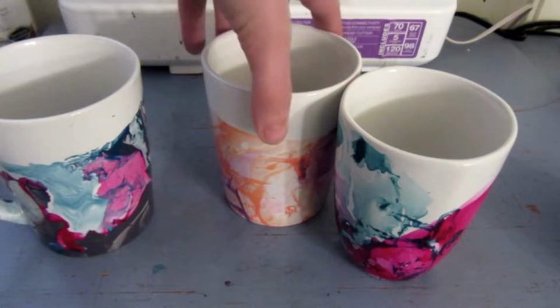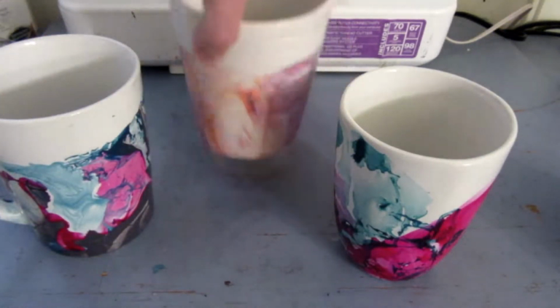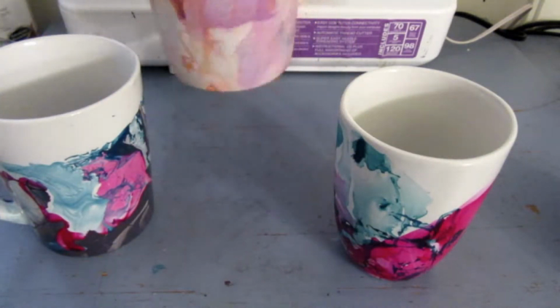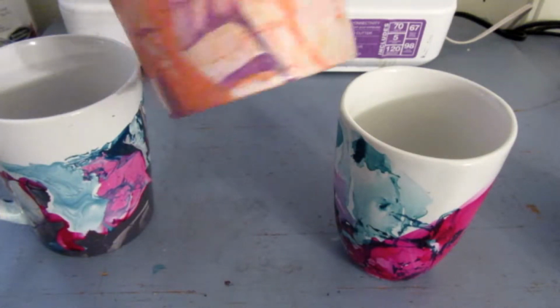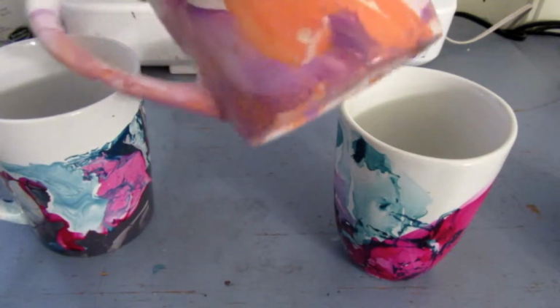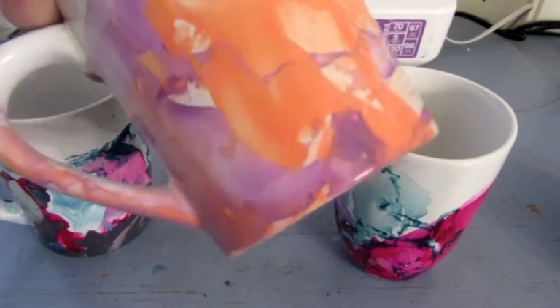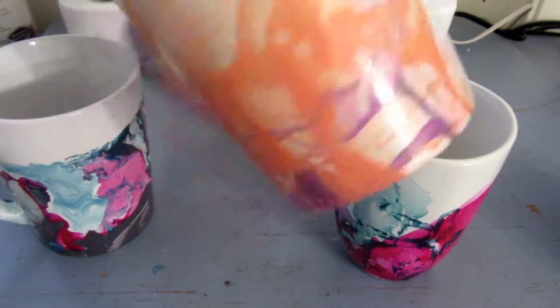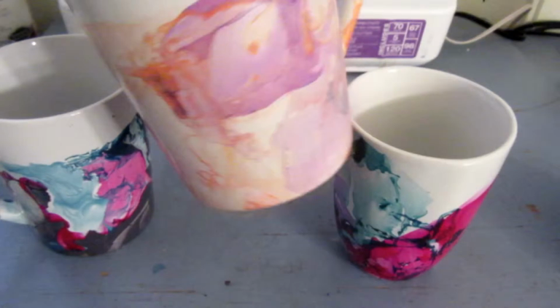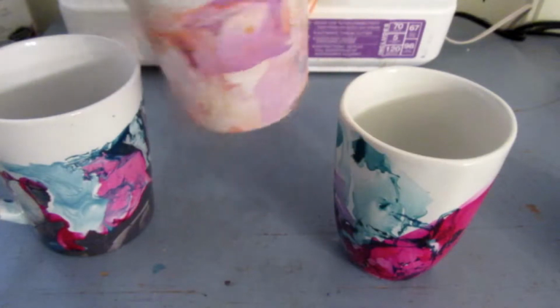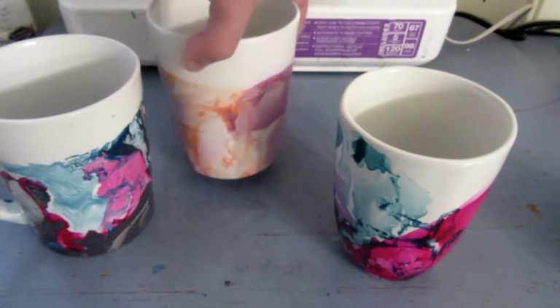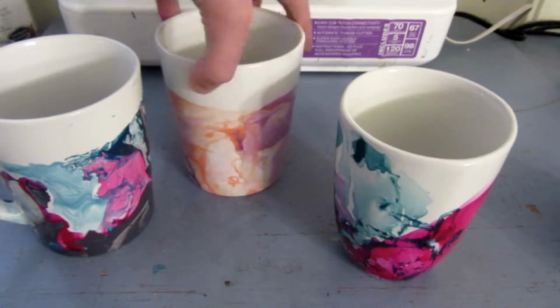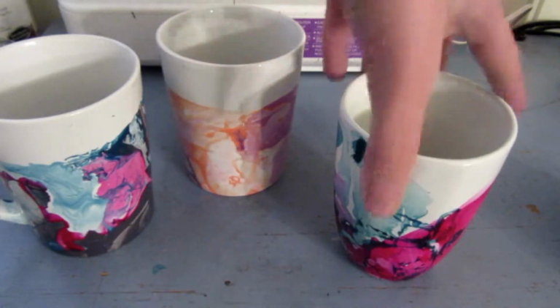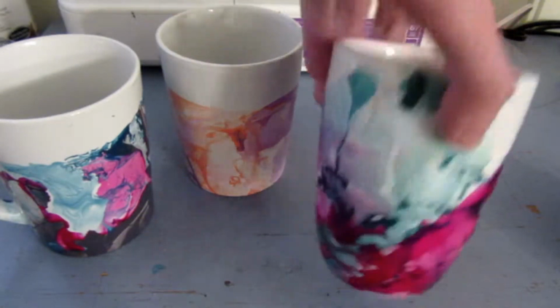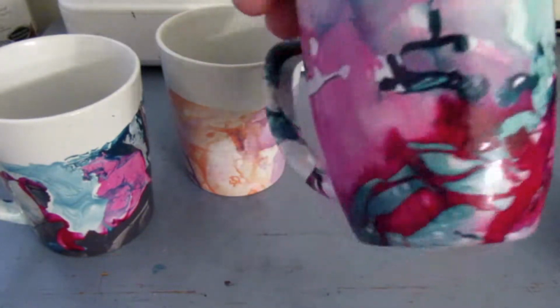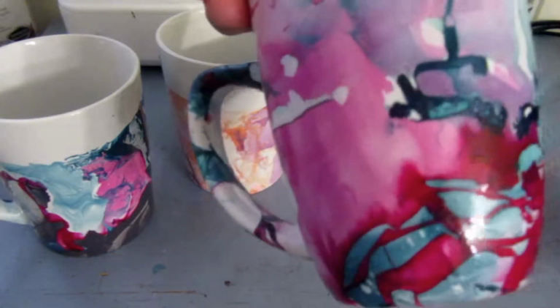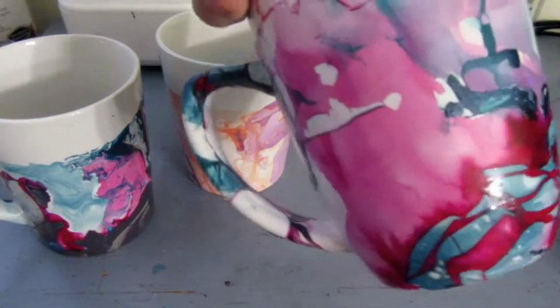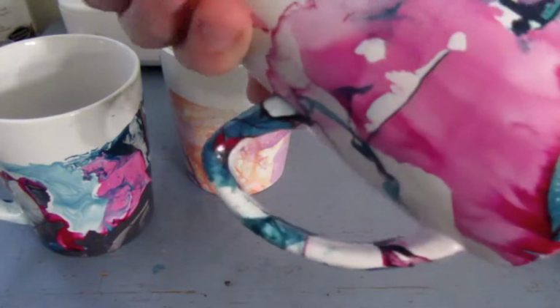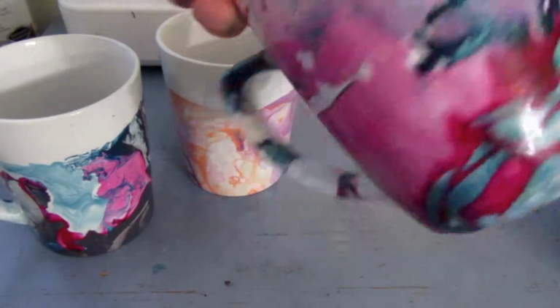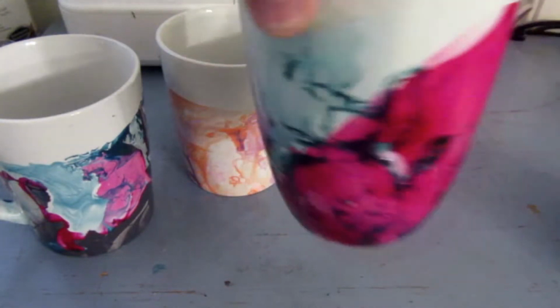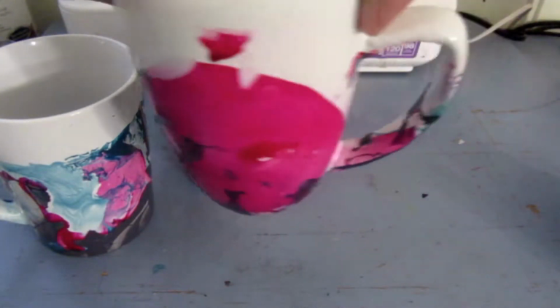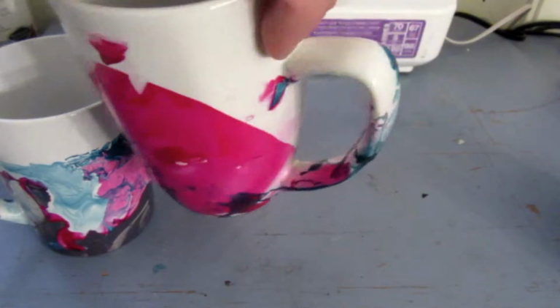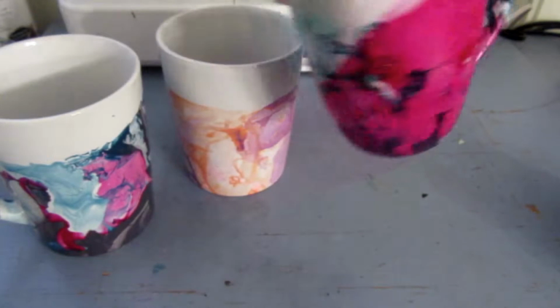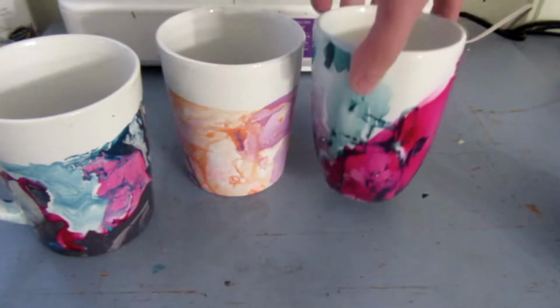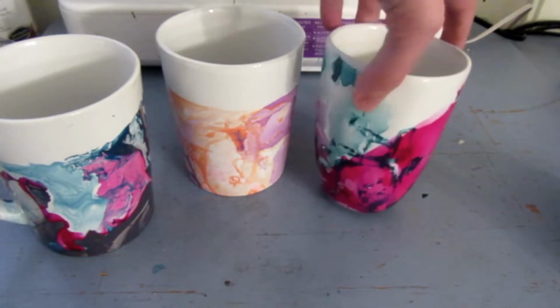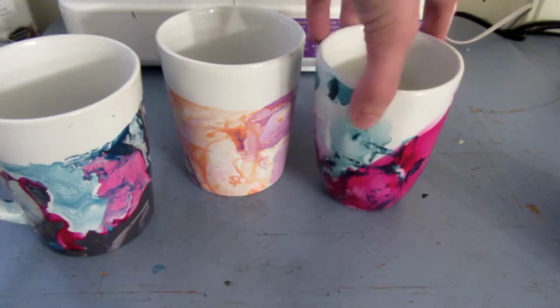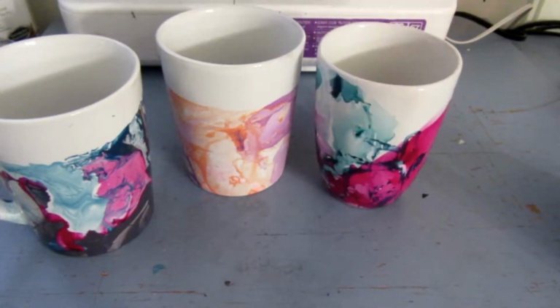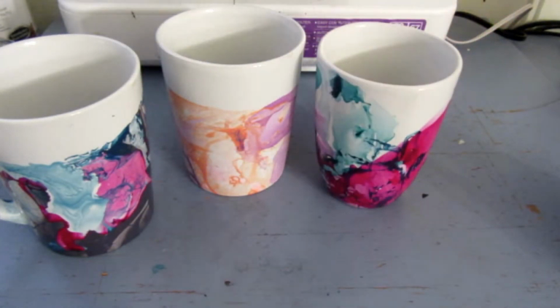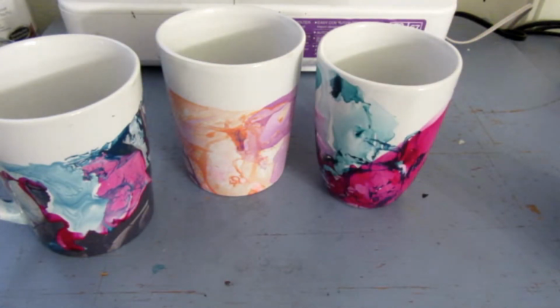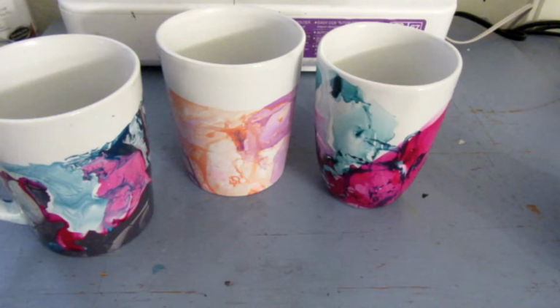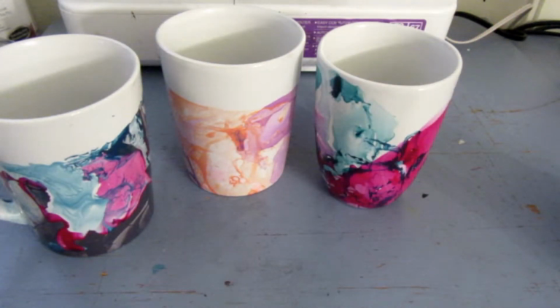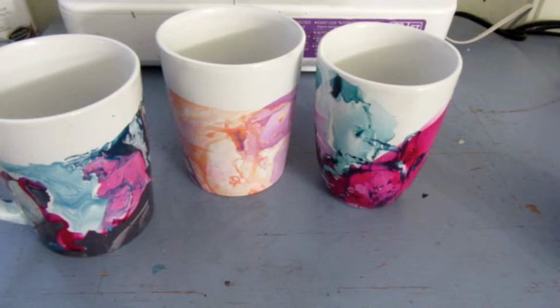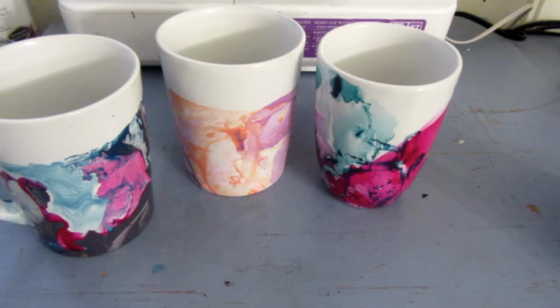And we will seal them. As you can see, we did use different colors. One thing I like about these is you can try and use this kind of method on almost practically anything.